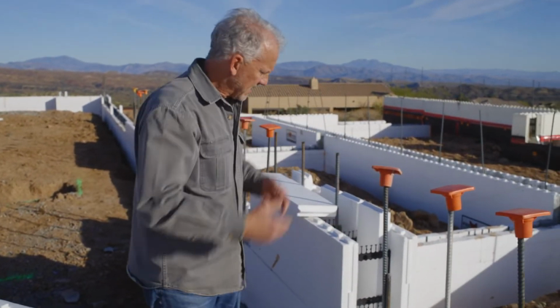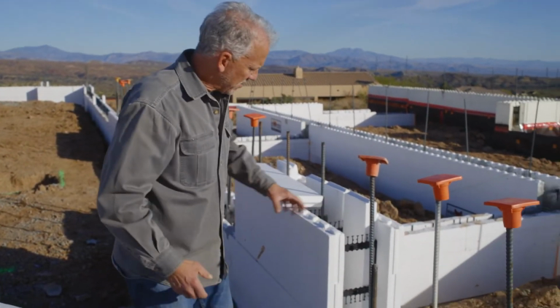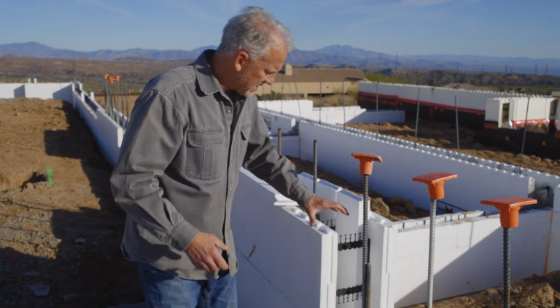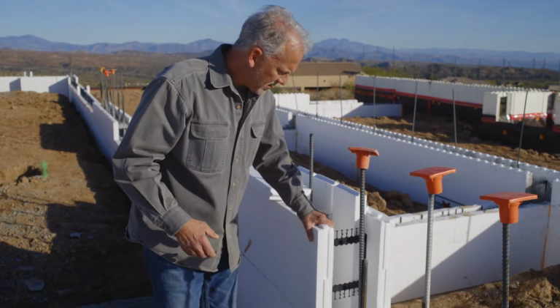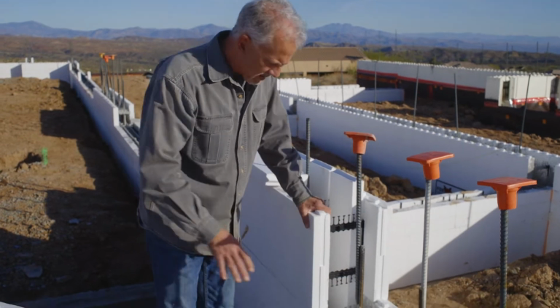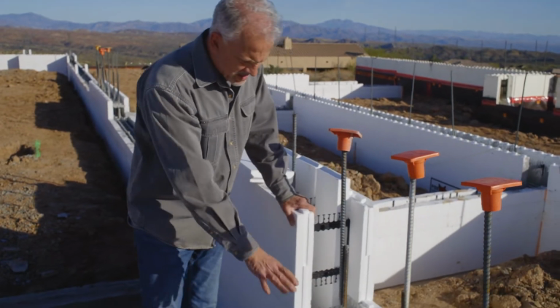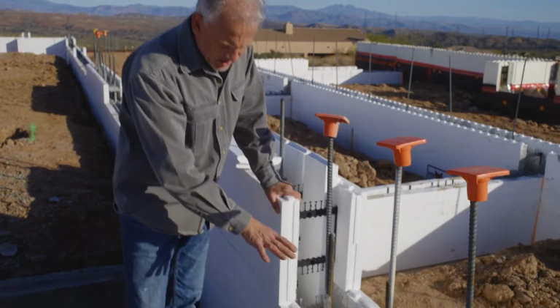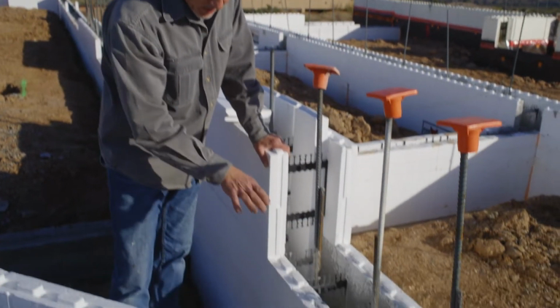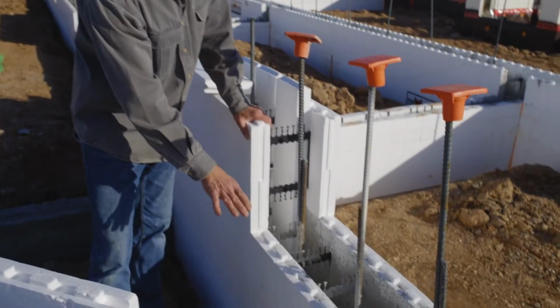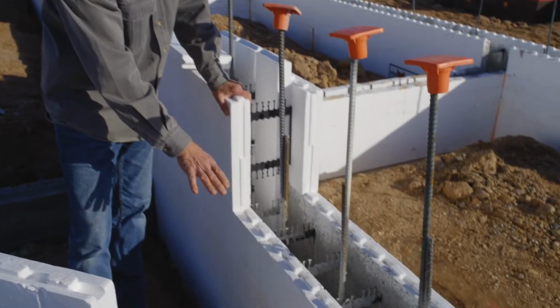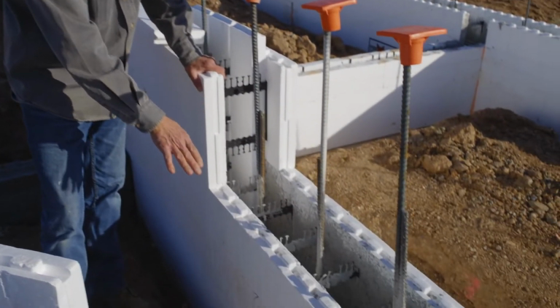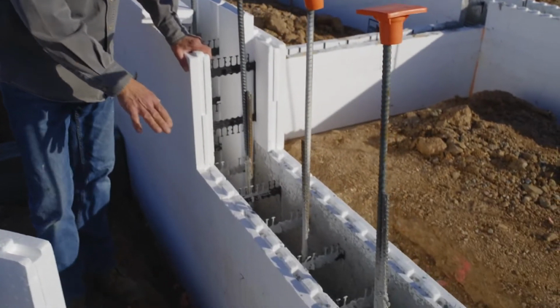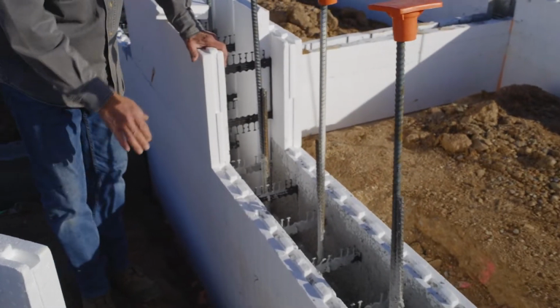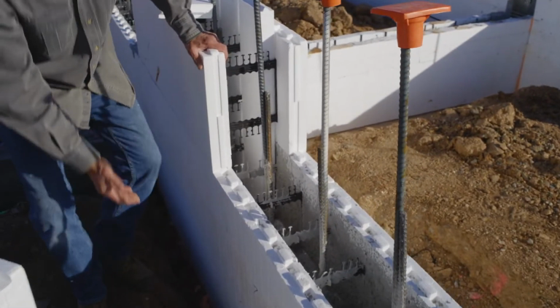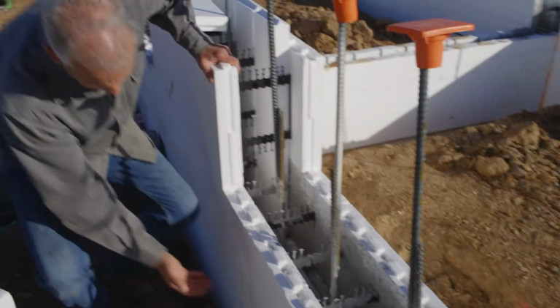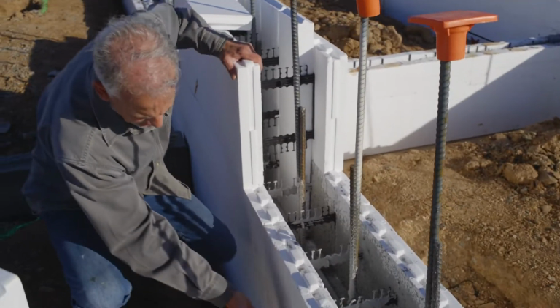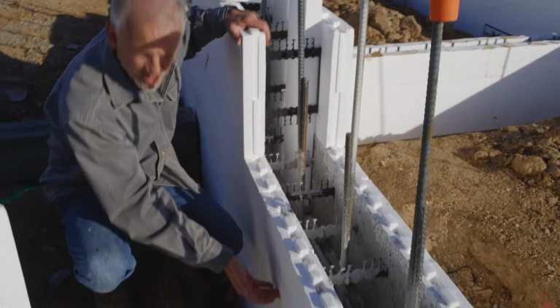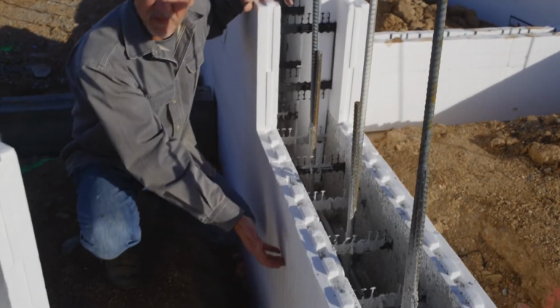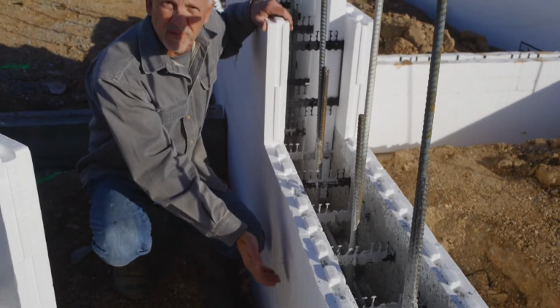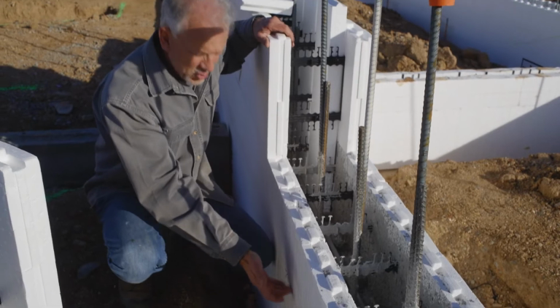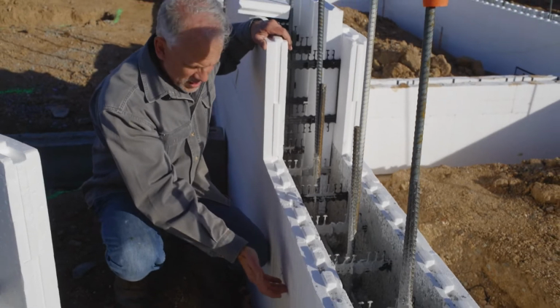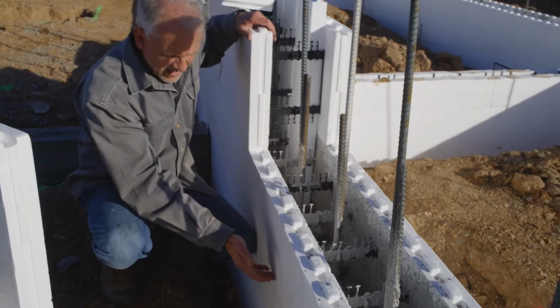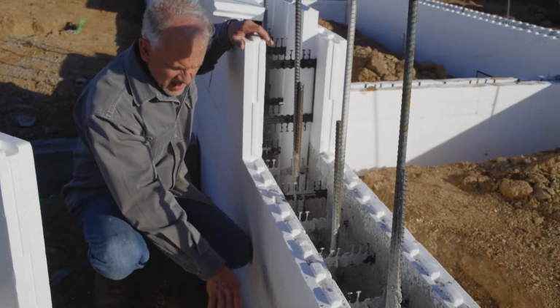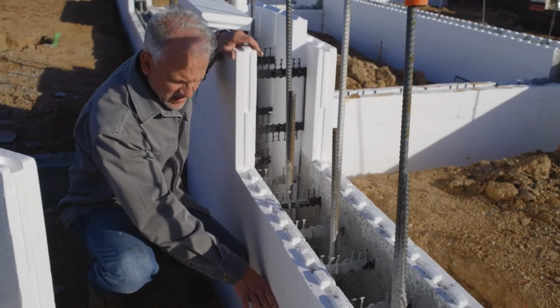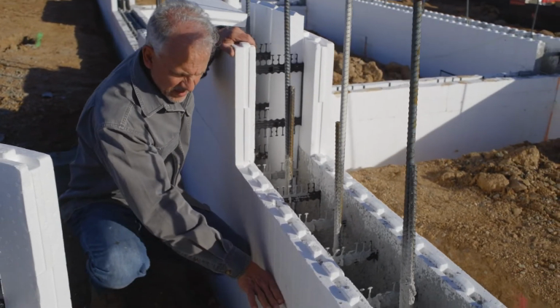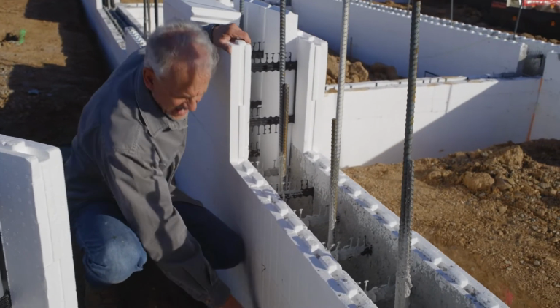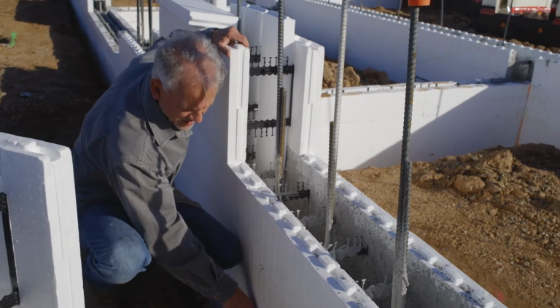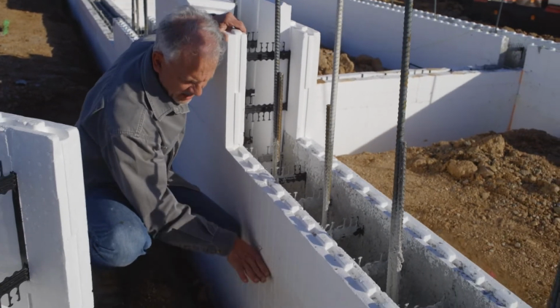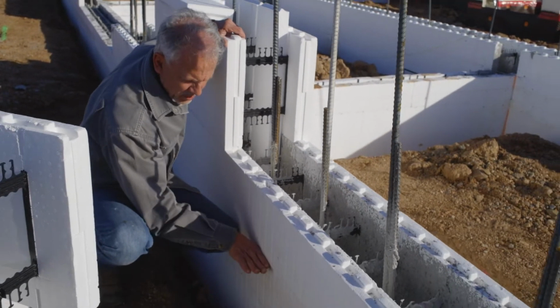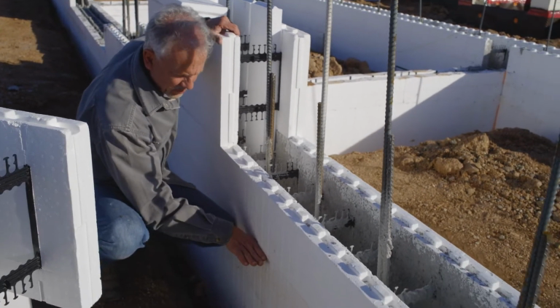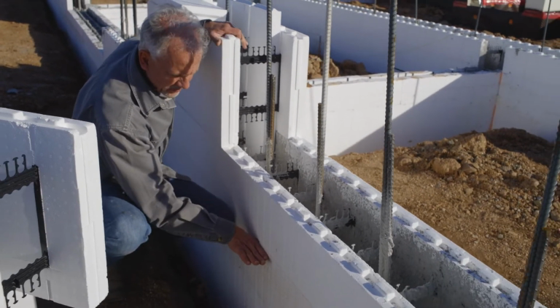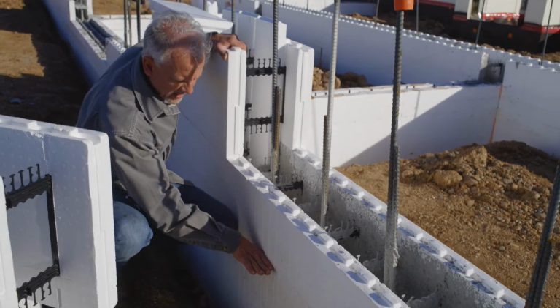We see here that the first section was put on the footing and built up. Right about here is where the finished floor is going to be, and there's 8 inches of concrete filled full to here.